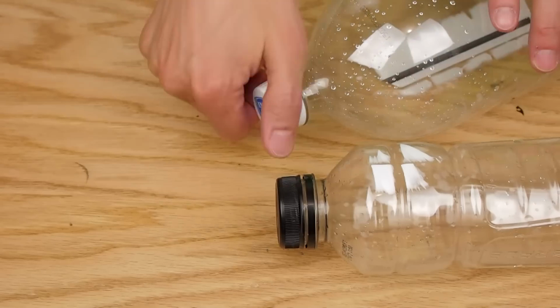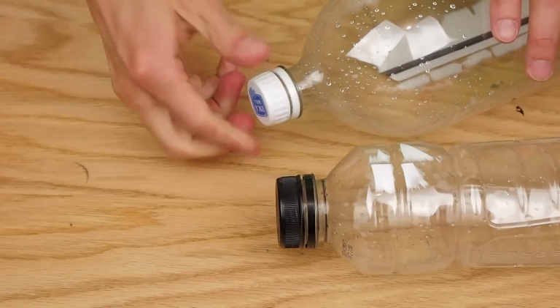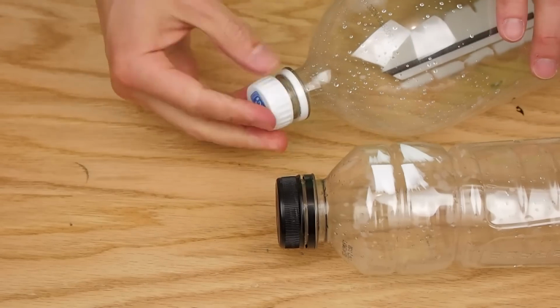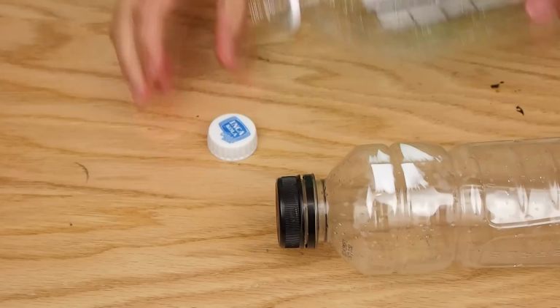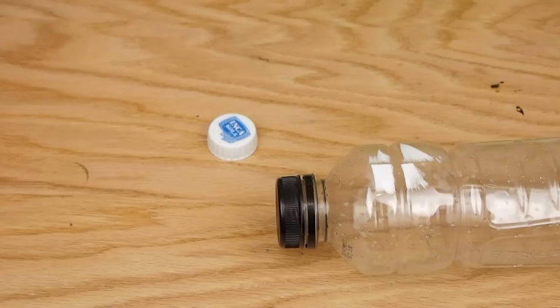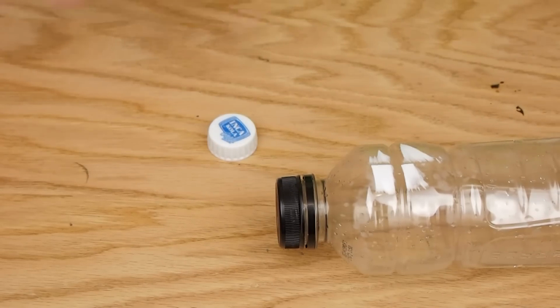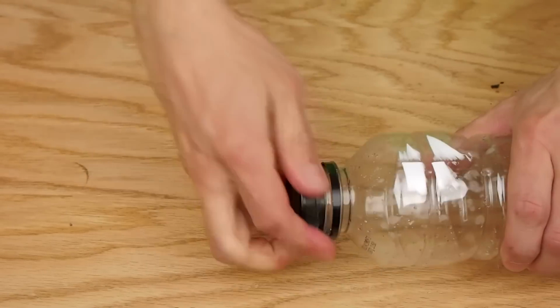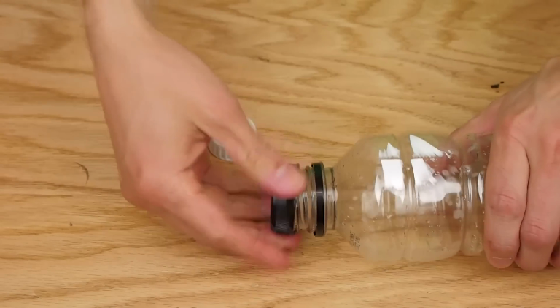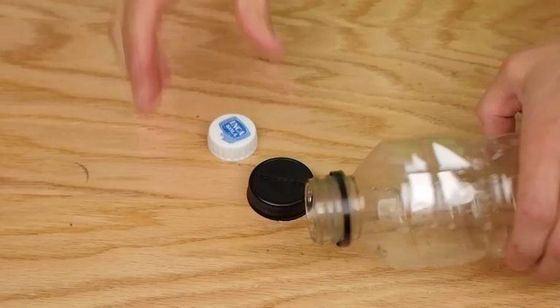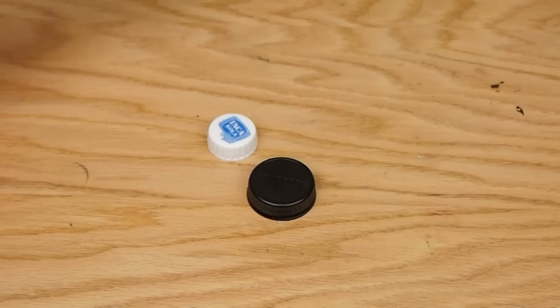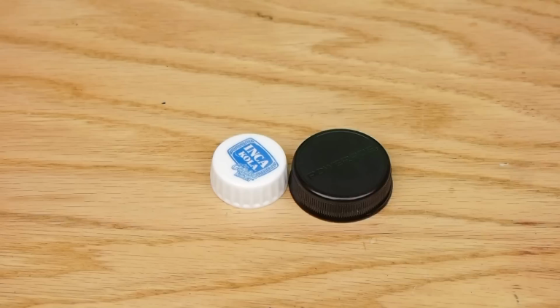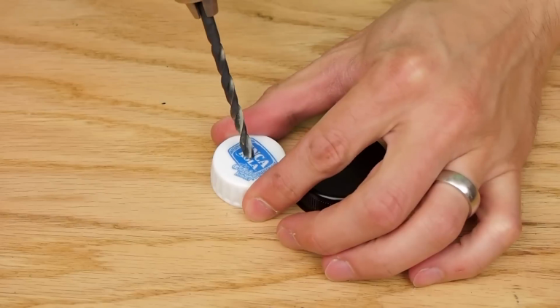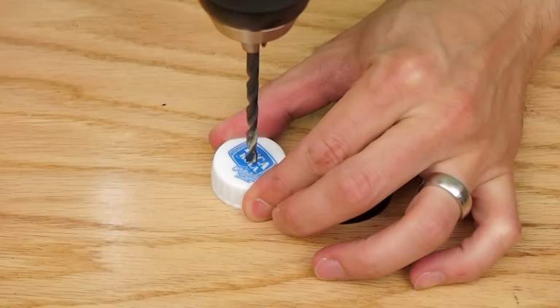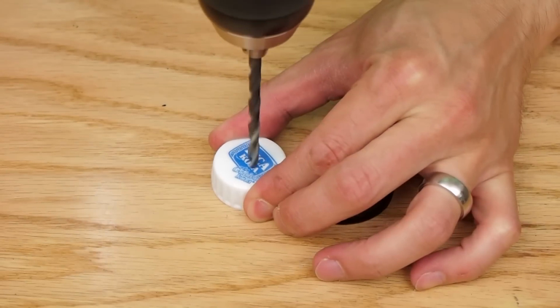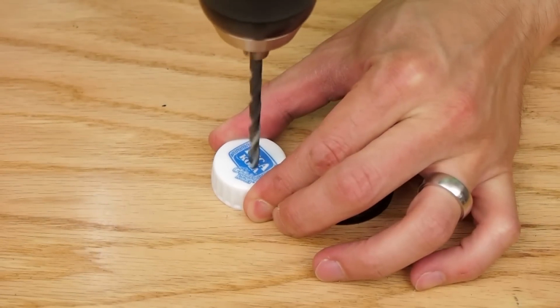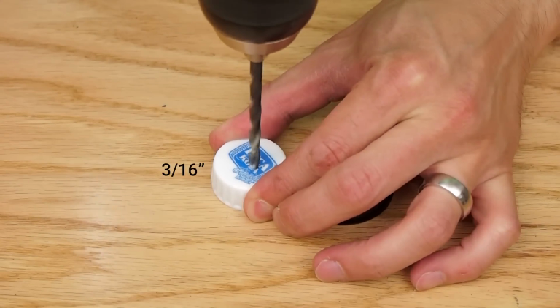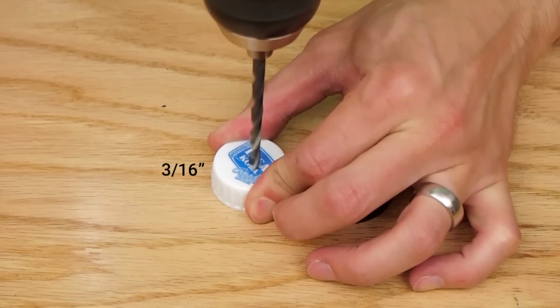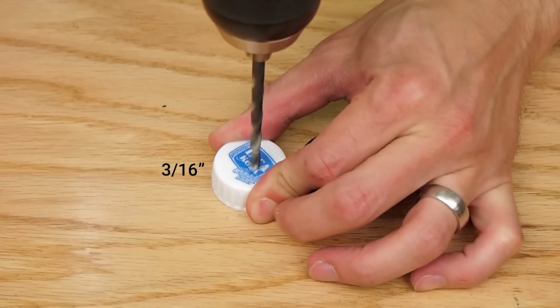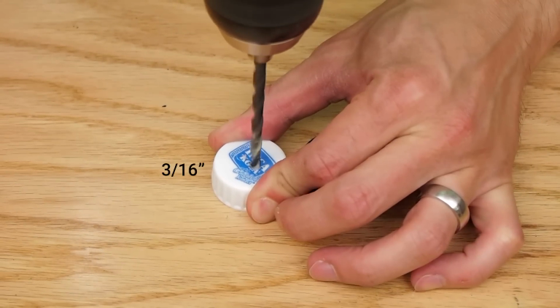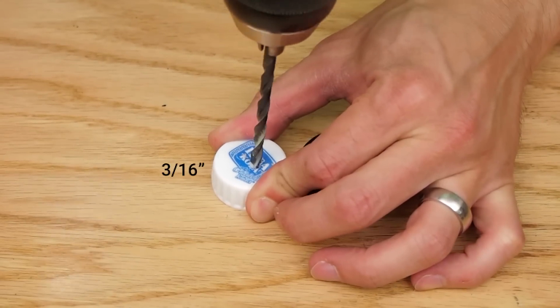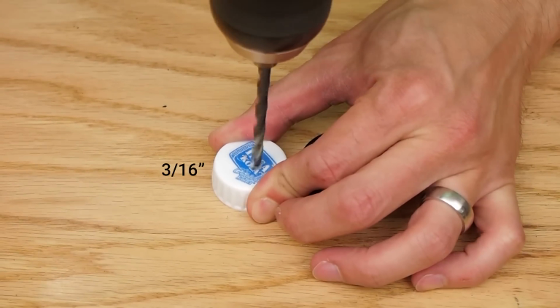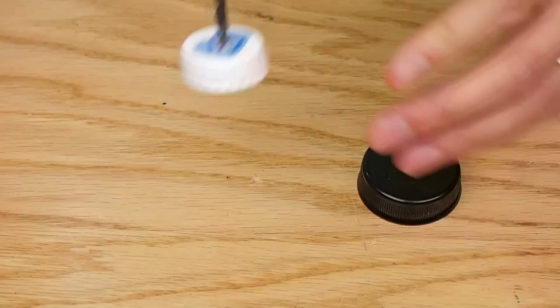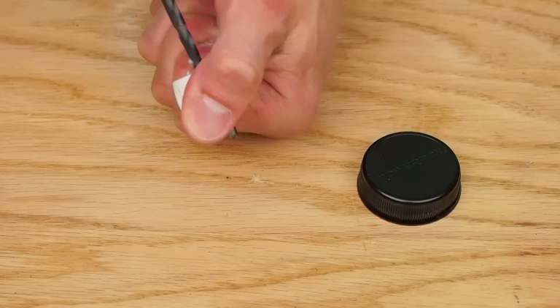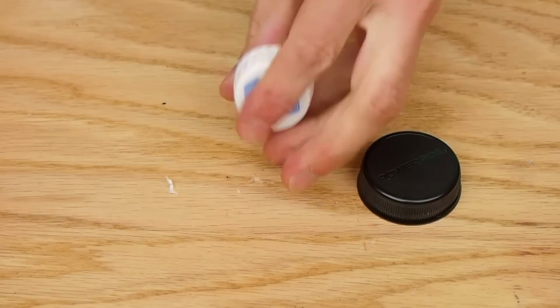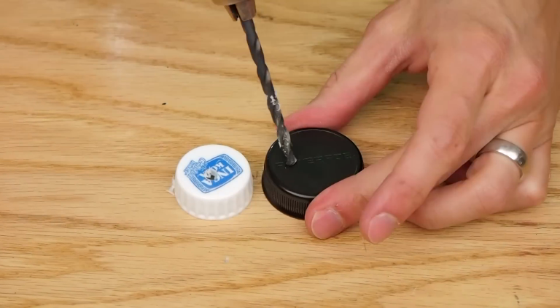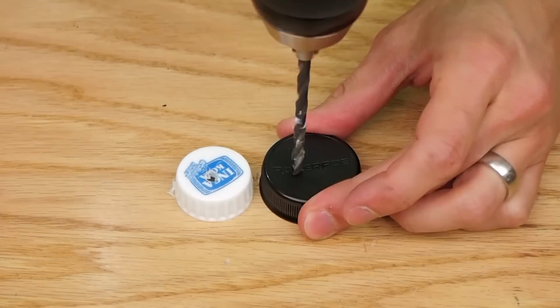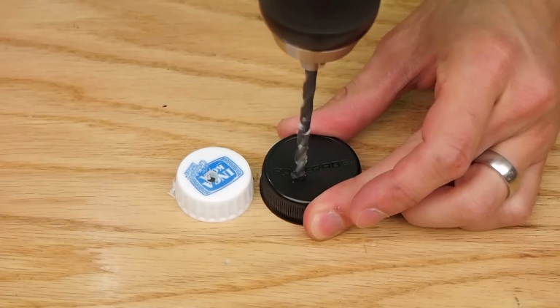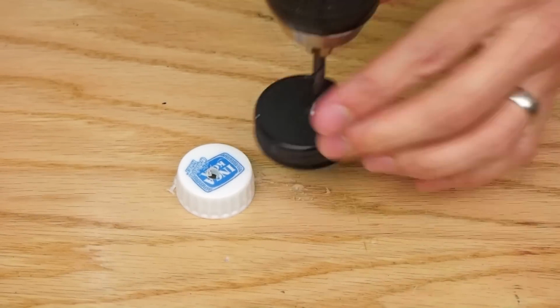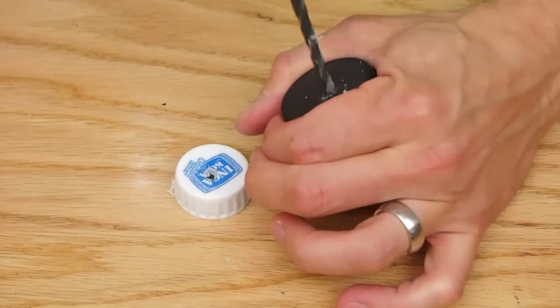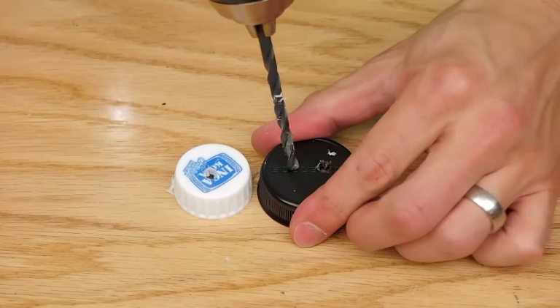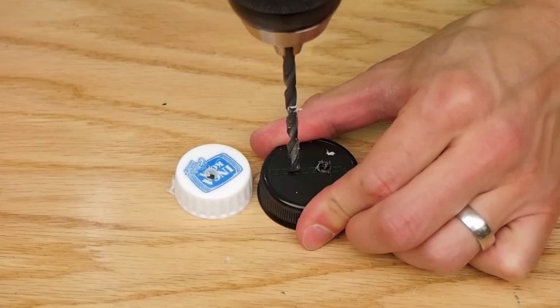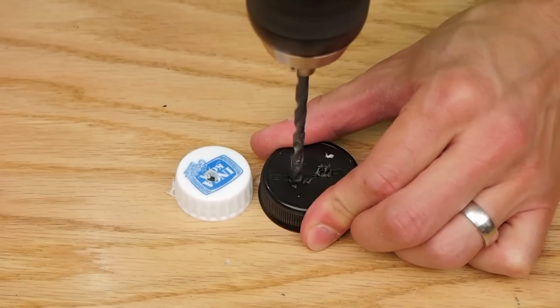The first thing I did was clean the bottles and remove the lids. Then I drilled a single 3/16-inch hole in the 2-liter pop bottle lid and two holes in the other bottle lid.